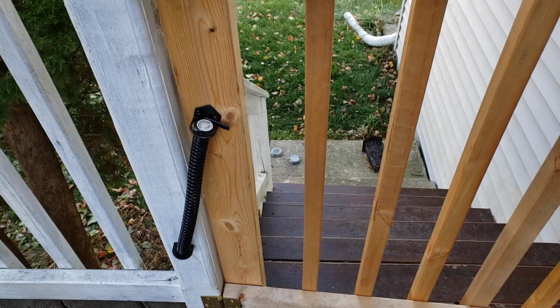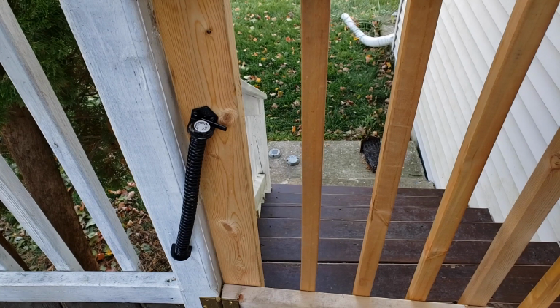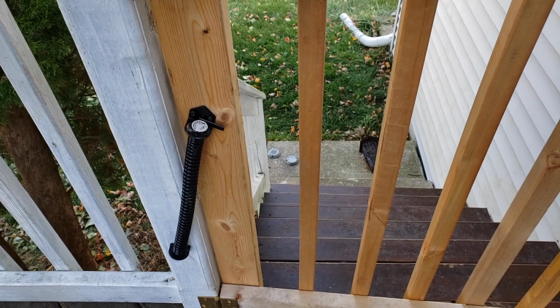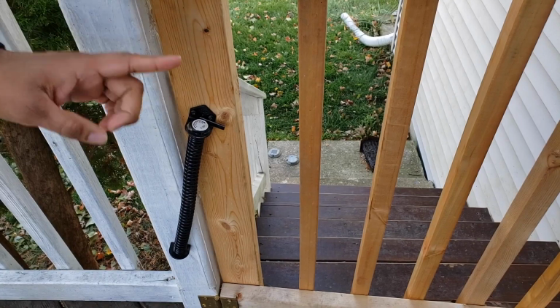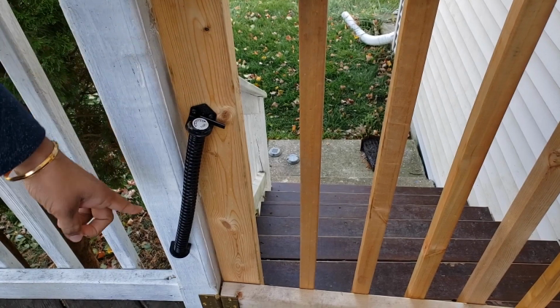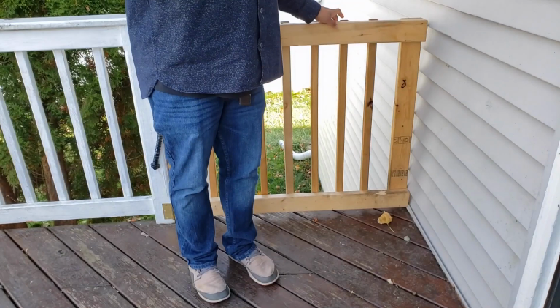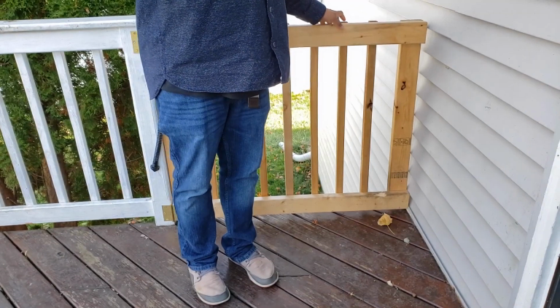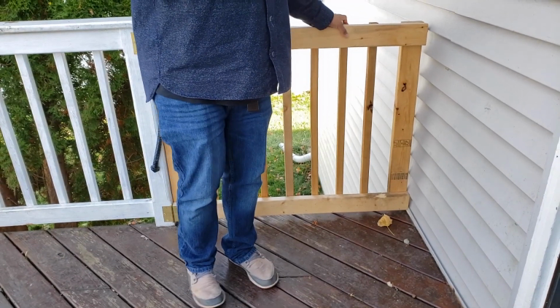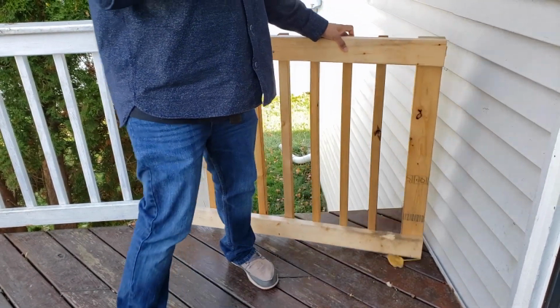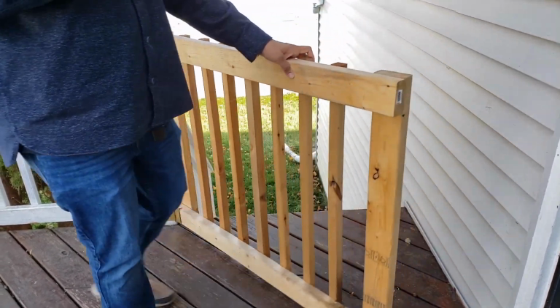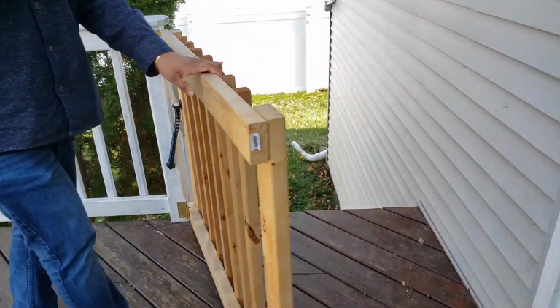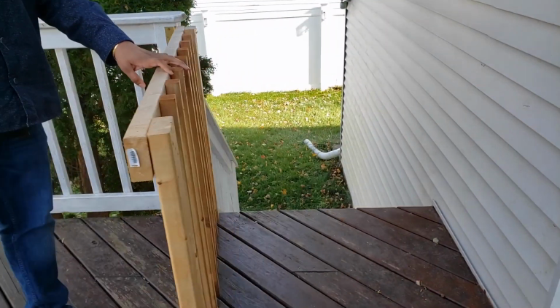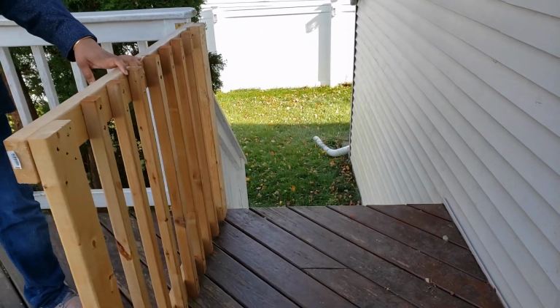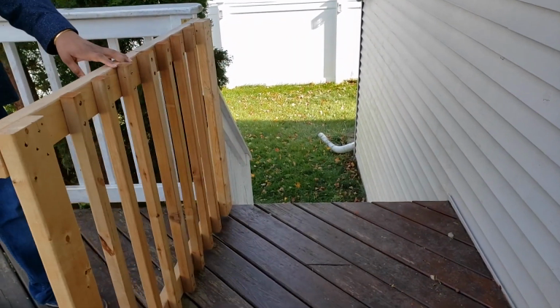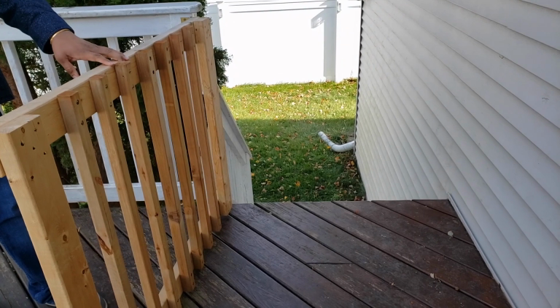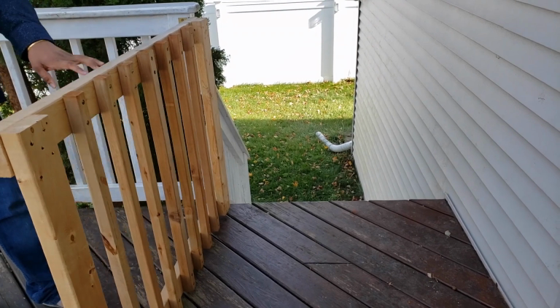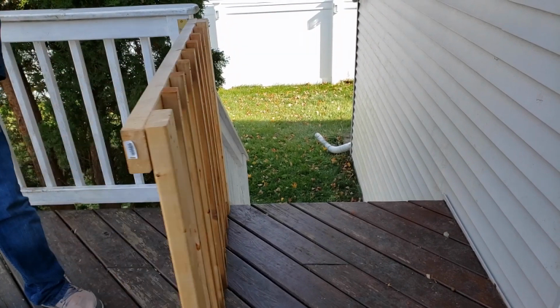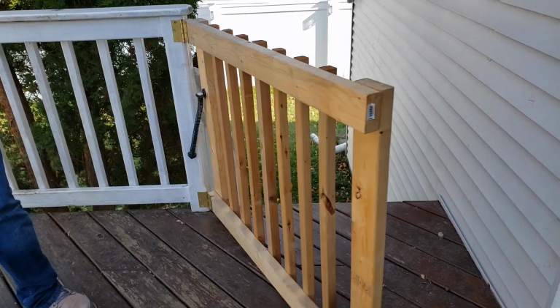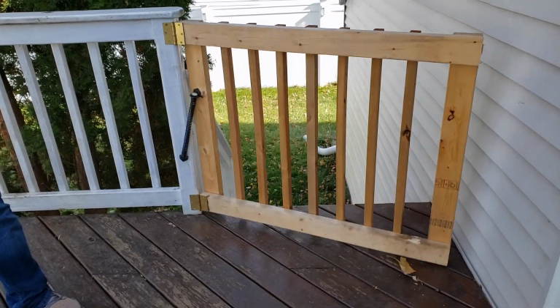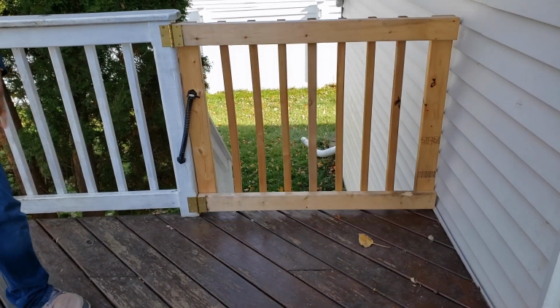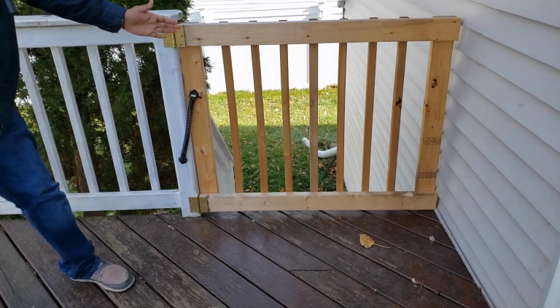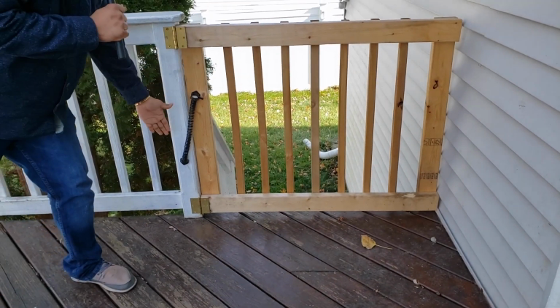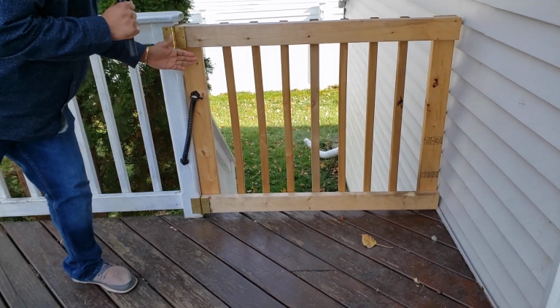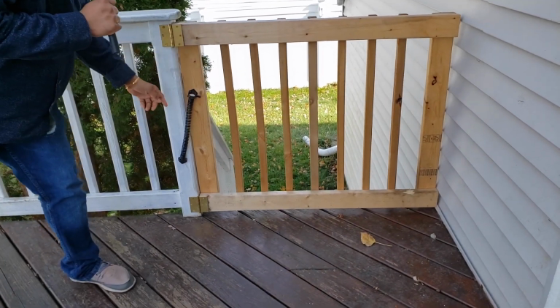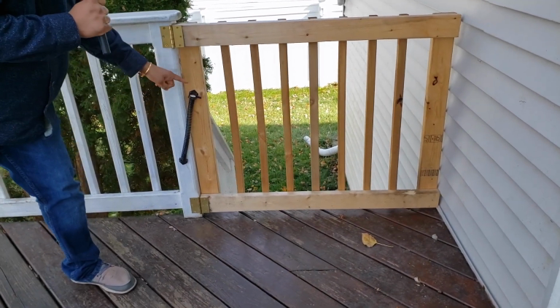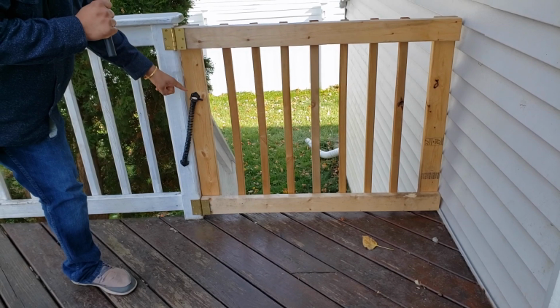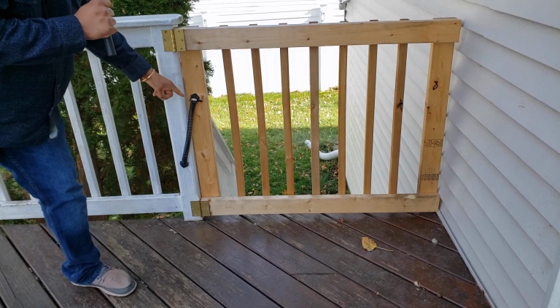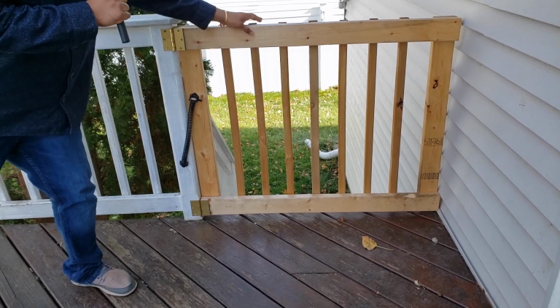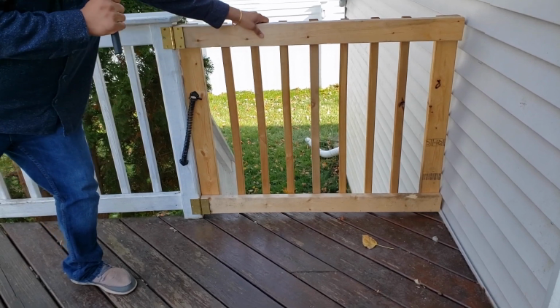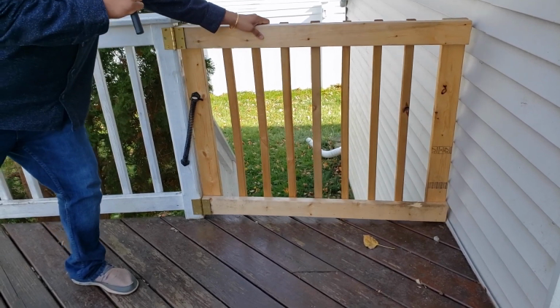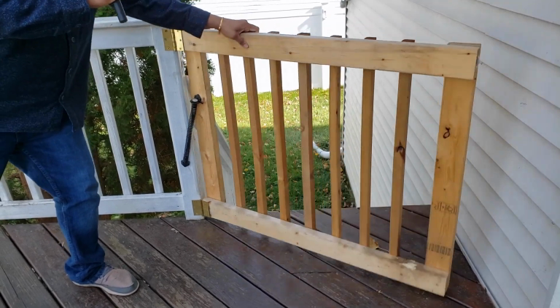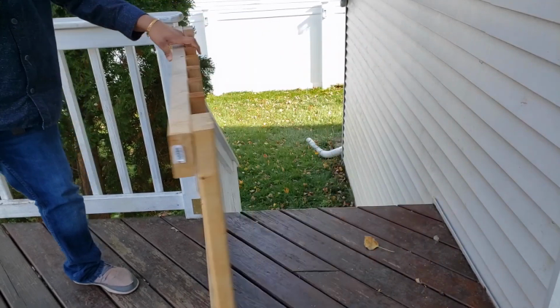The way the gate works is through this tension rod. Here's how the gate opens — and then when I close it, the tension rod does all the work. You can actually adjust this depending on how fast you want it to close.